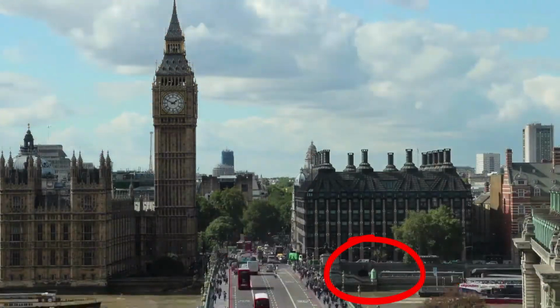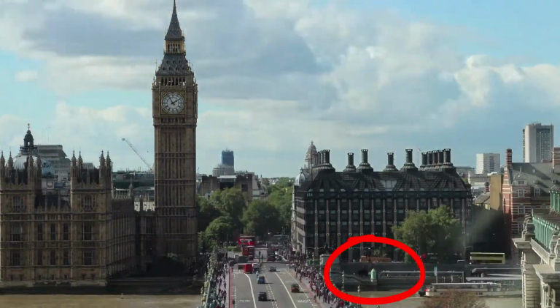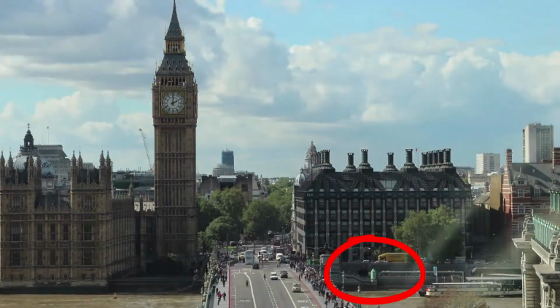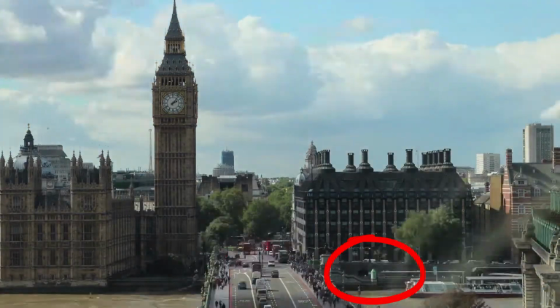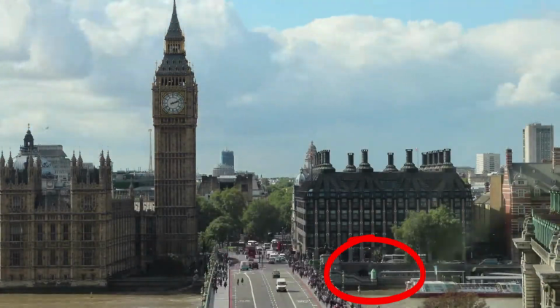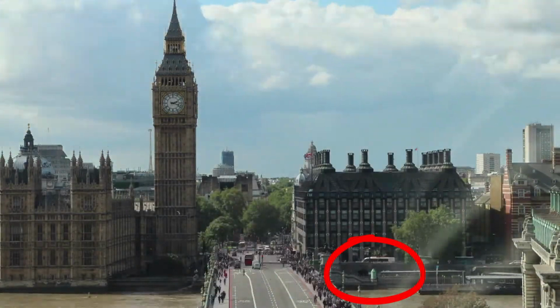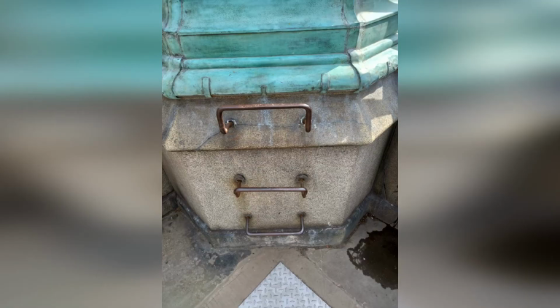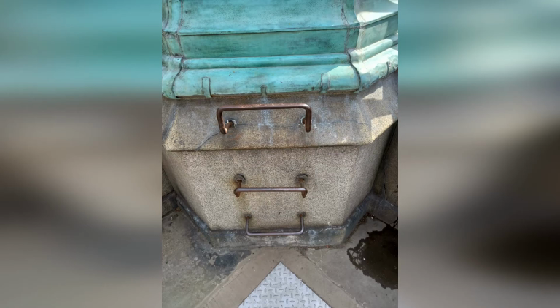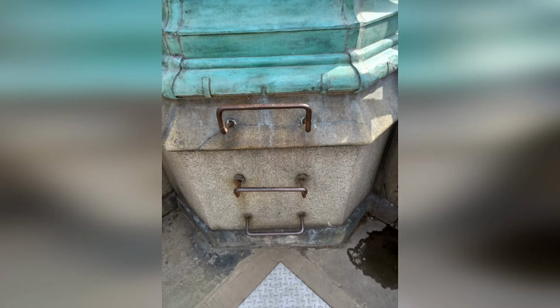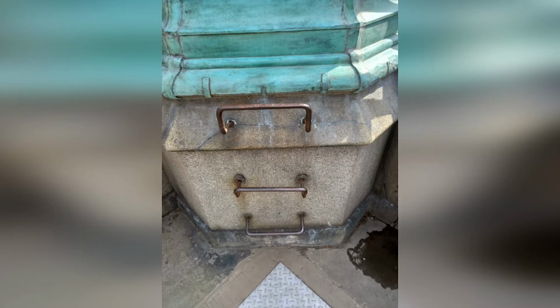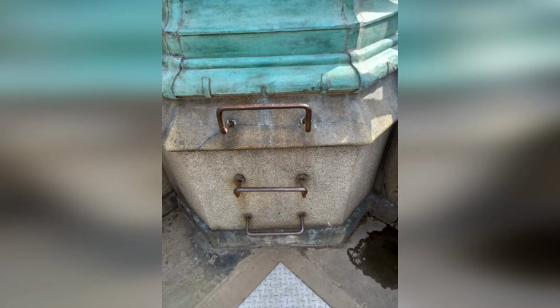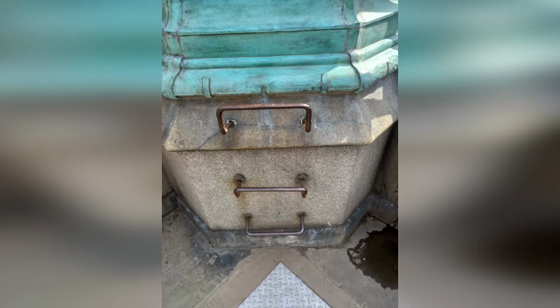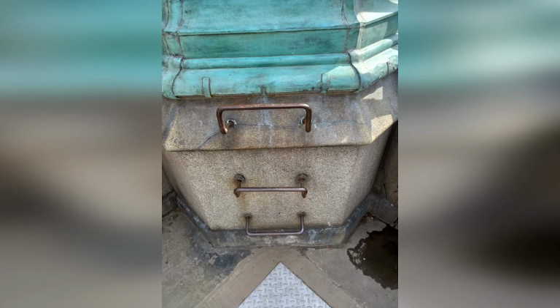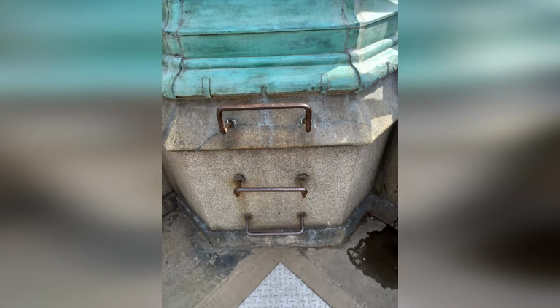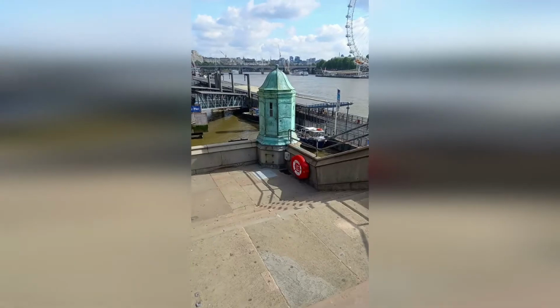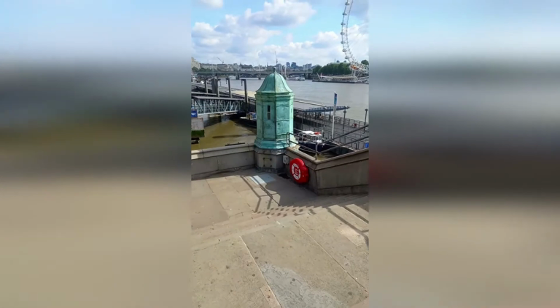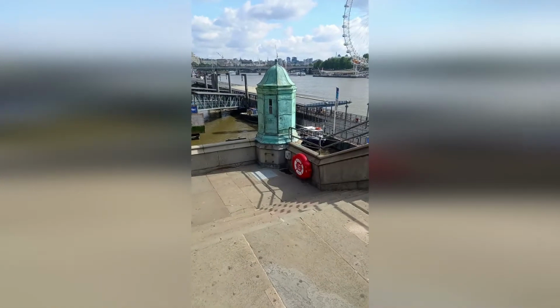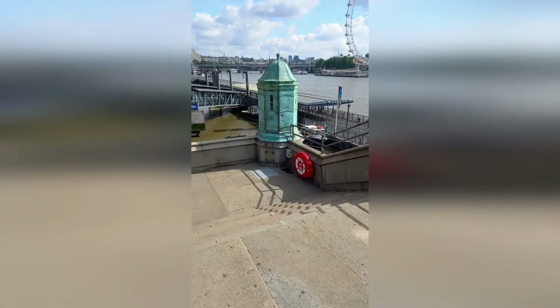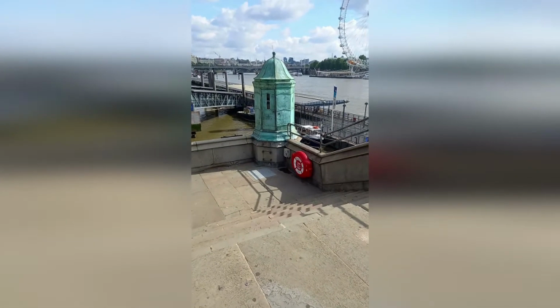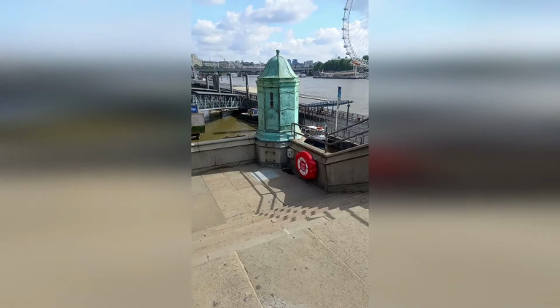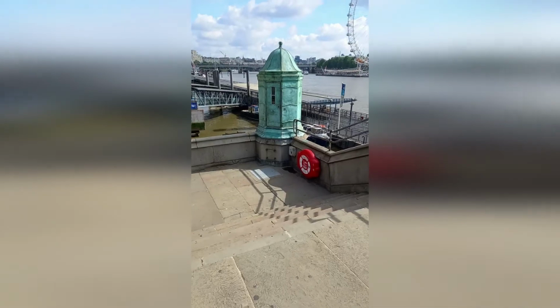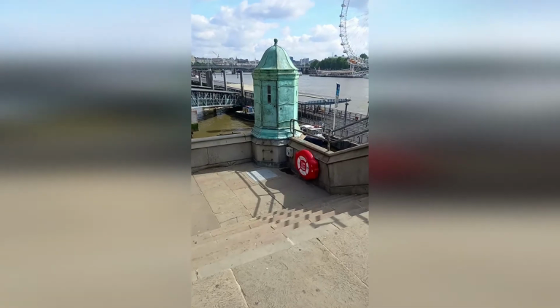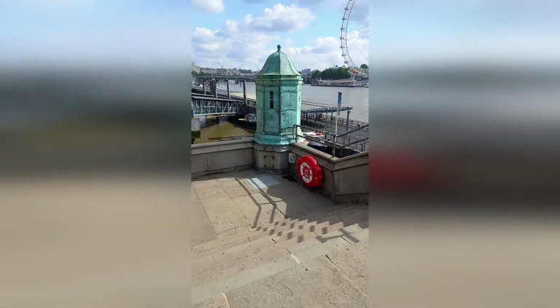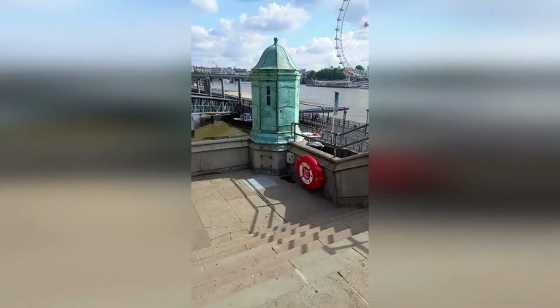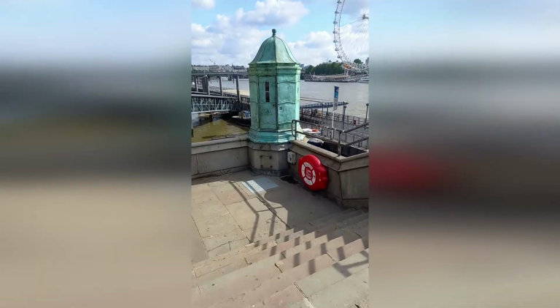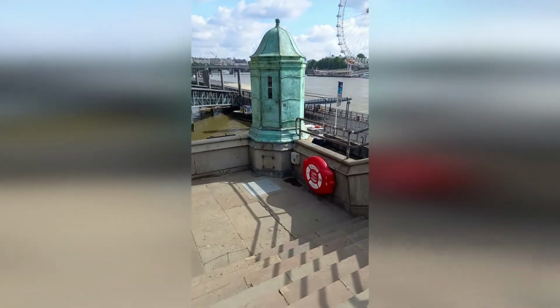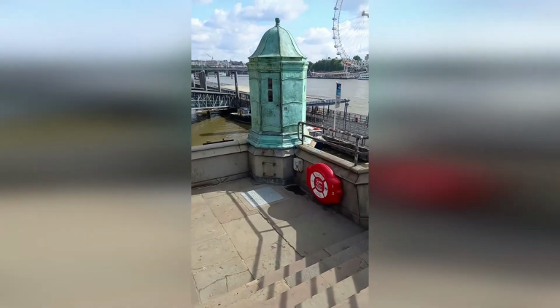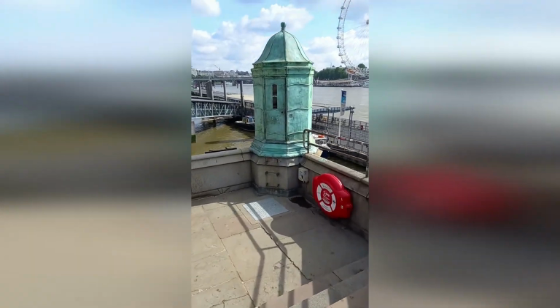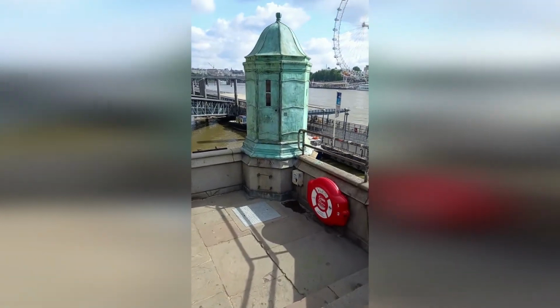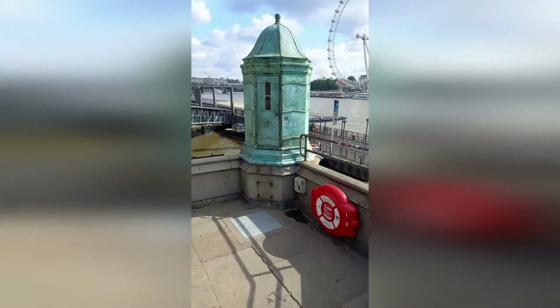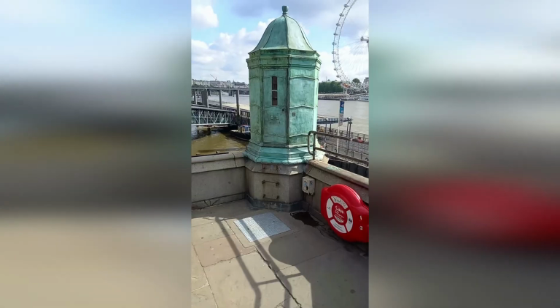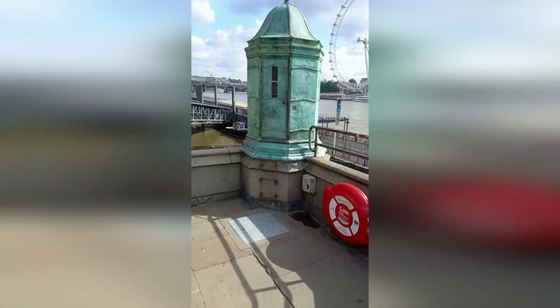There are even a few rungs cemented into its base and some small windows for viewing purposes. There is very little information about this odd little building that is so out of keeping with its surroundings, but it seems to be for measuring the Thames tide movement.